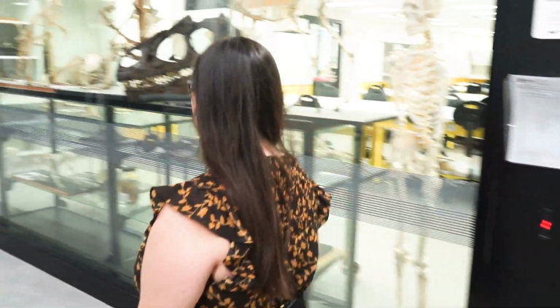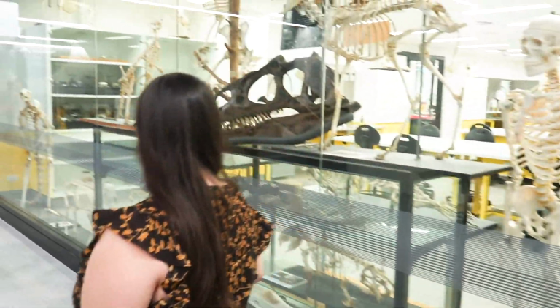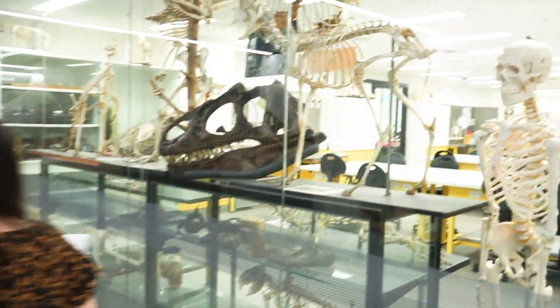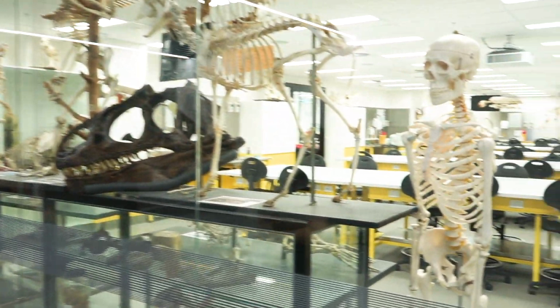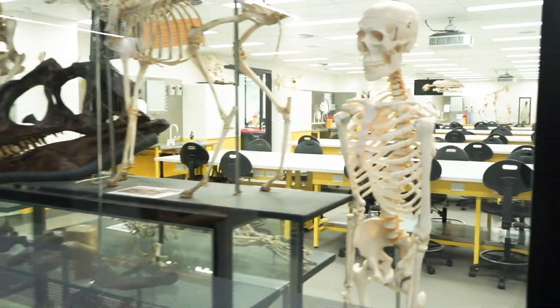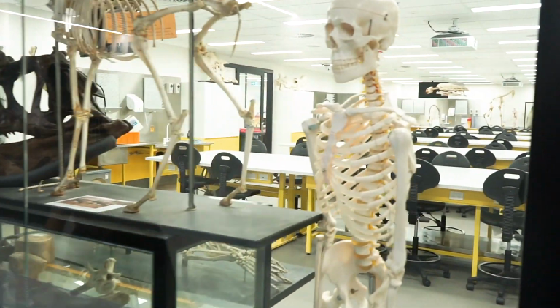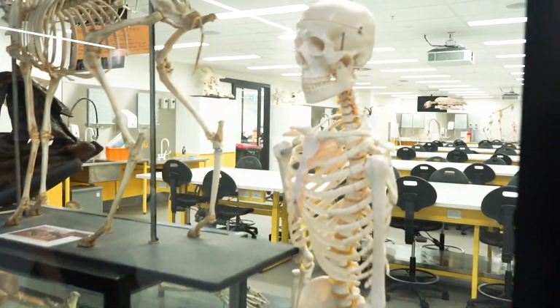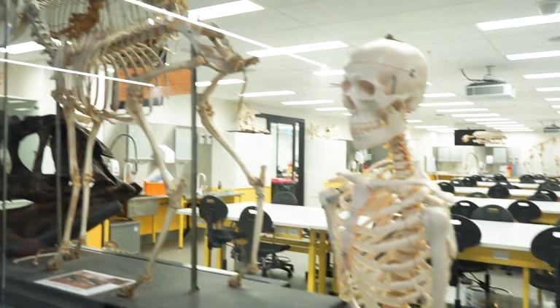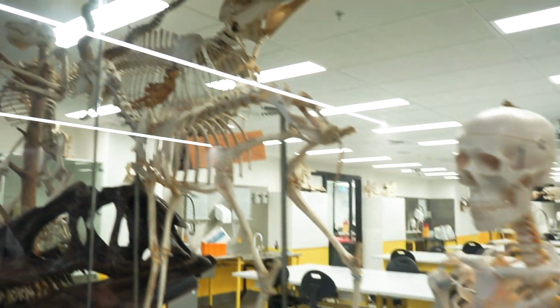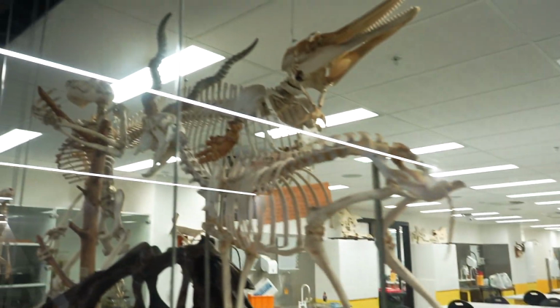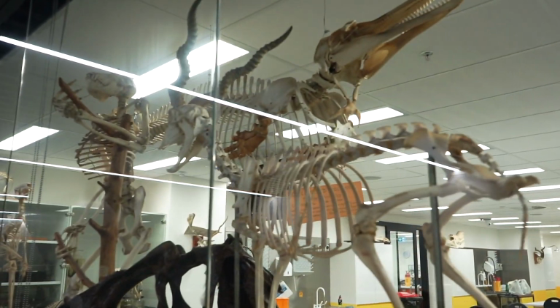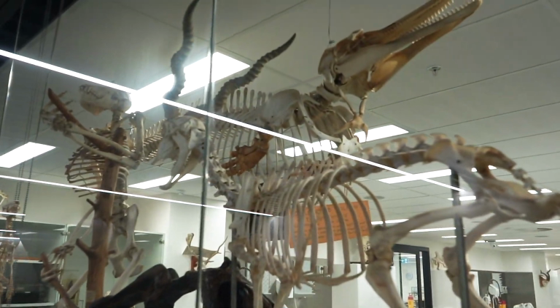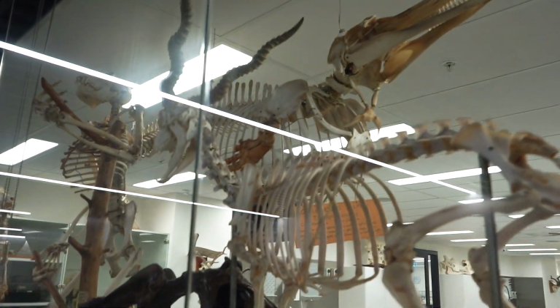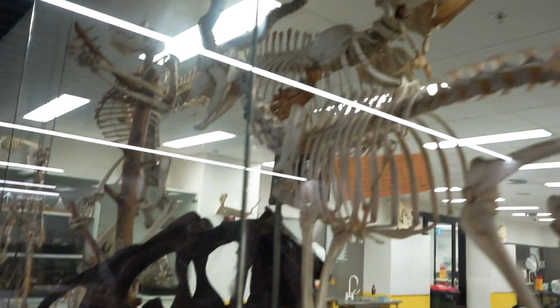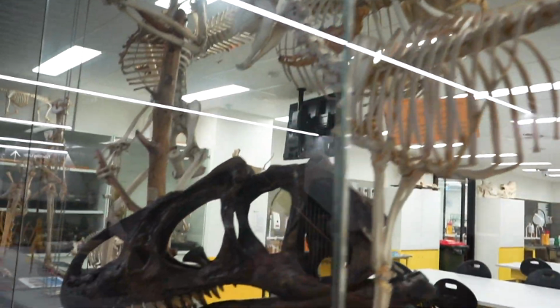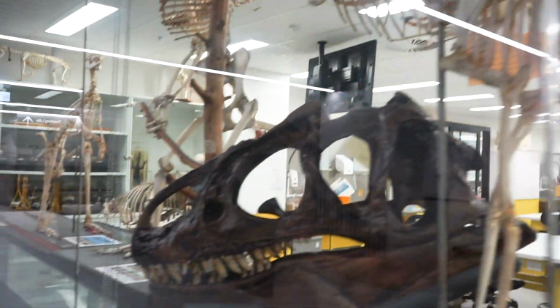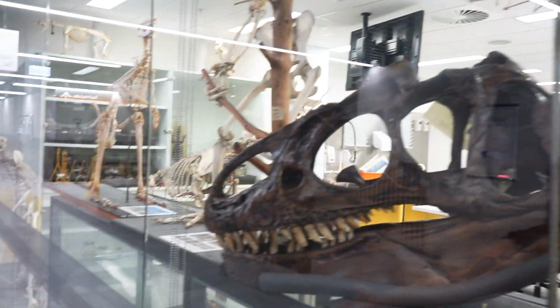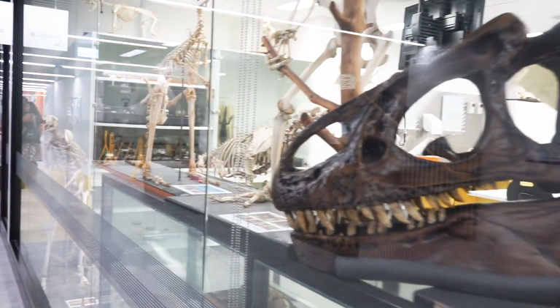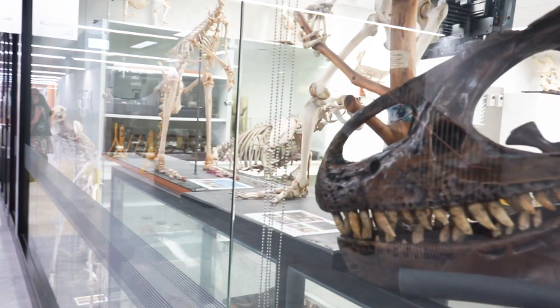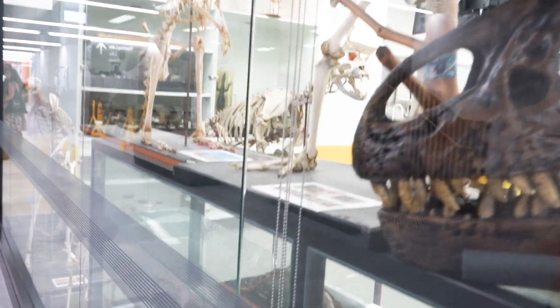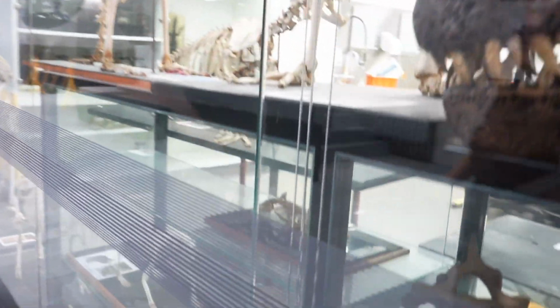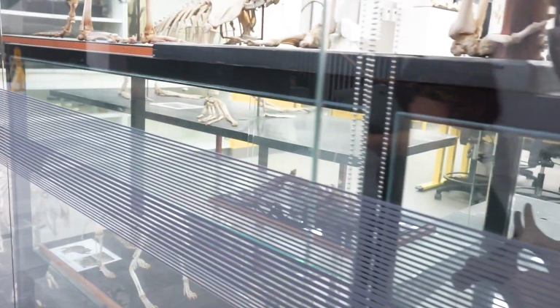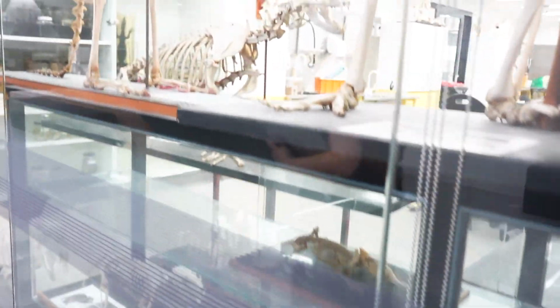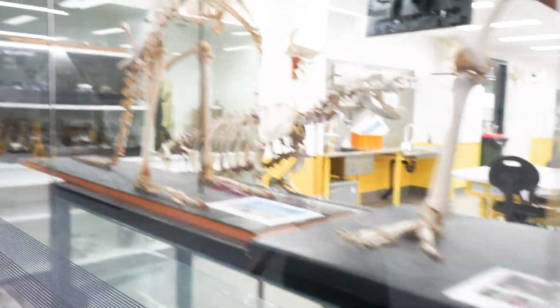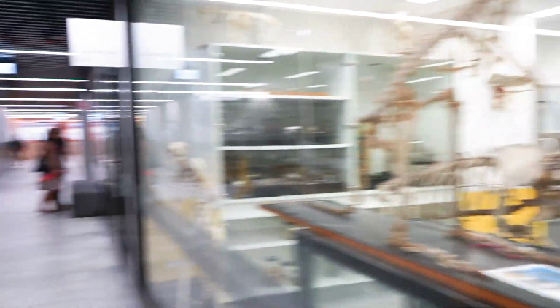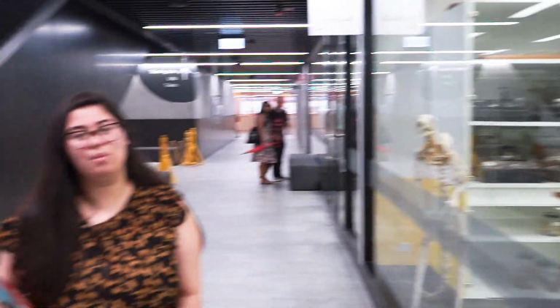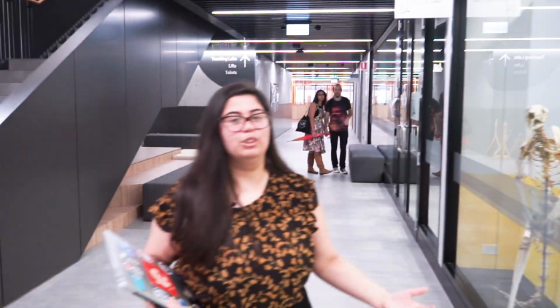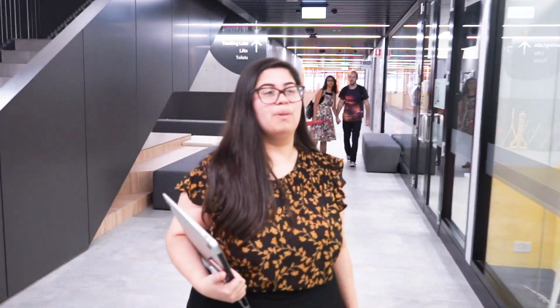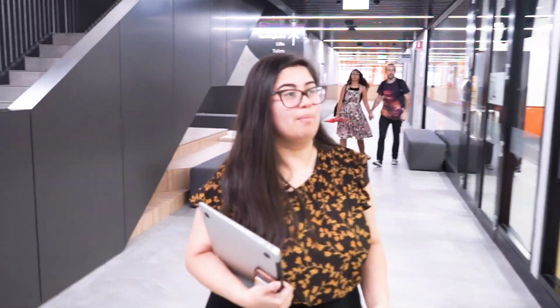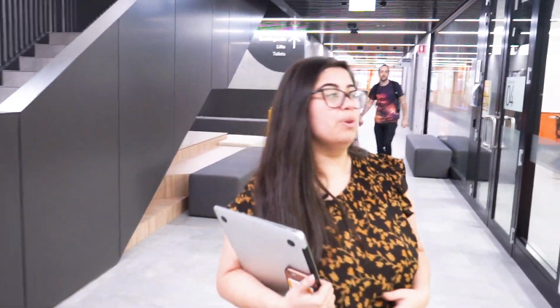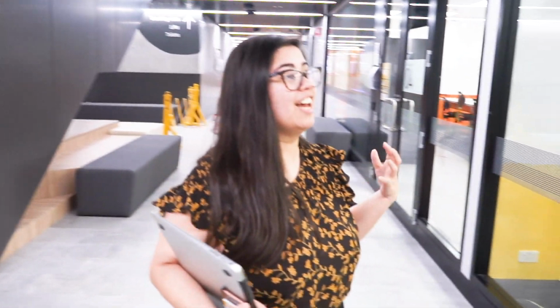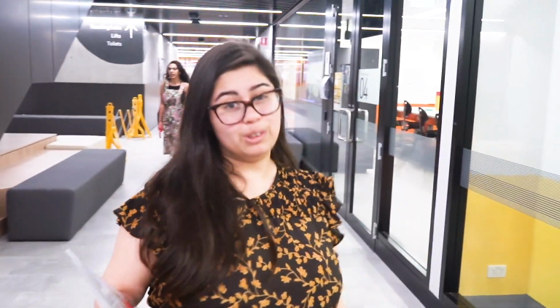So wait, this lab here — what are all these skeletons? So this is a zoology lab where they have dolphins, monkeys, seals, raccoons. And you're in here first and second year? Yeah, you learn a lot about the biological information that might help you understand evolution.